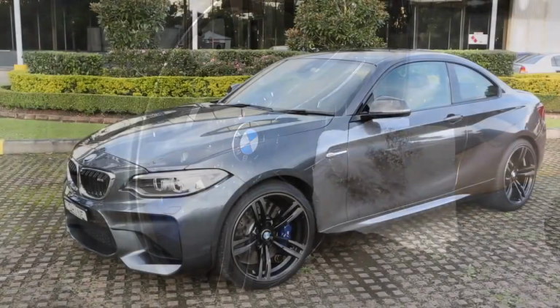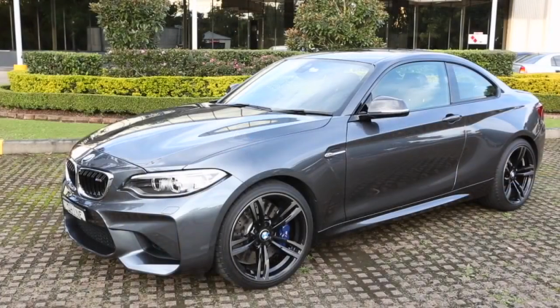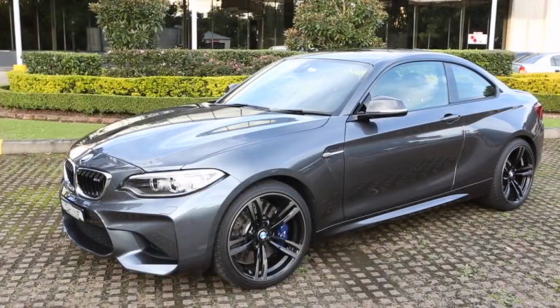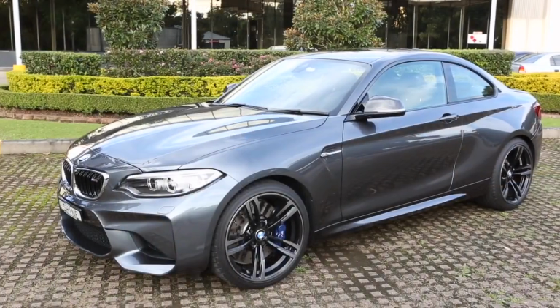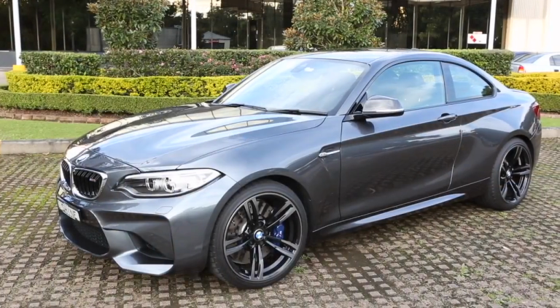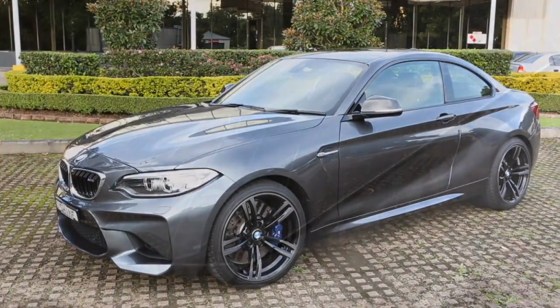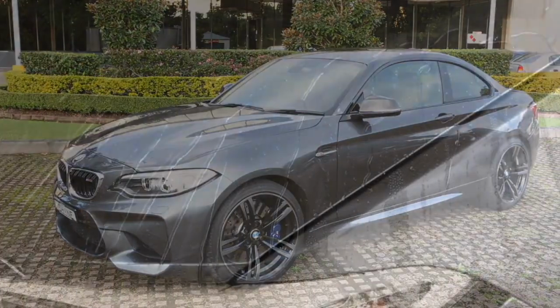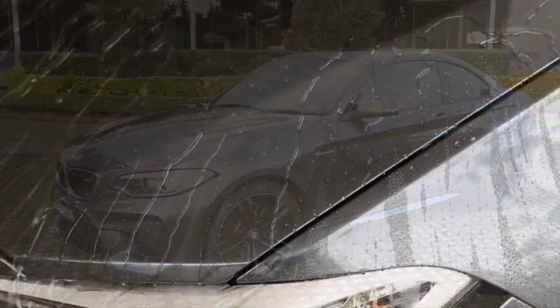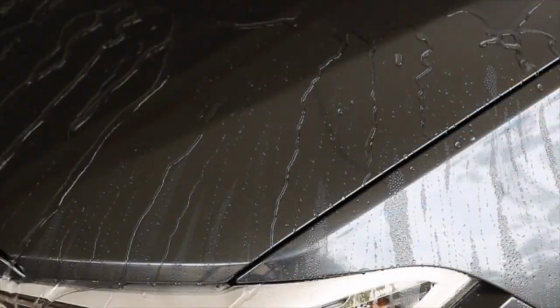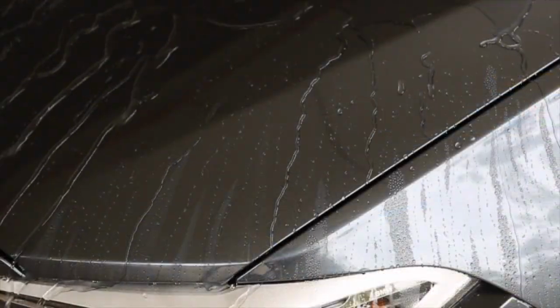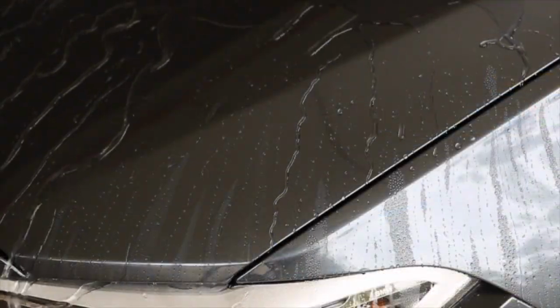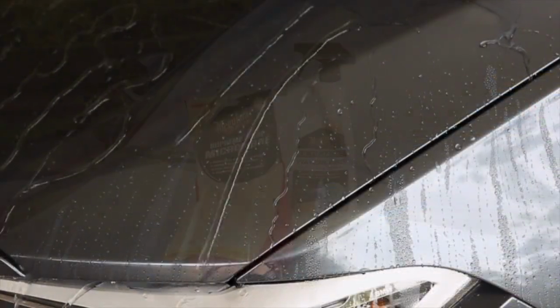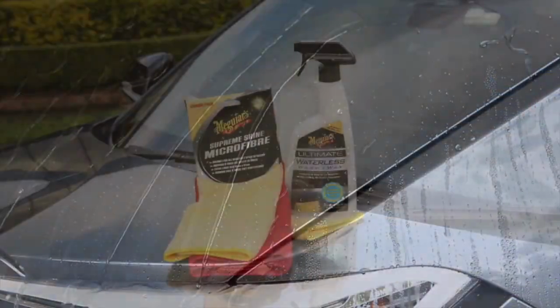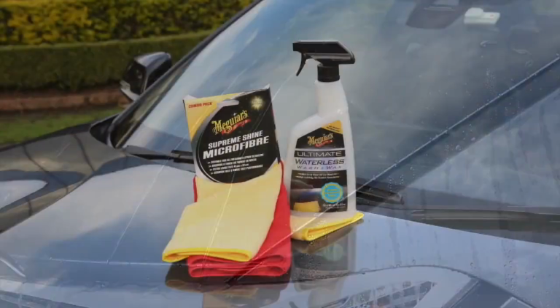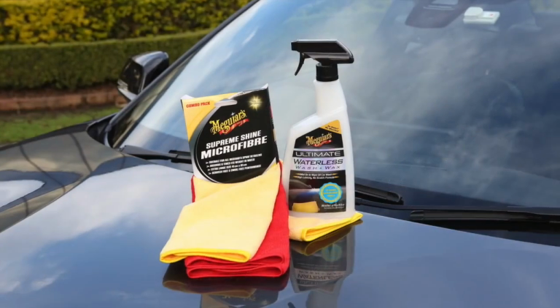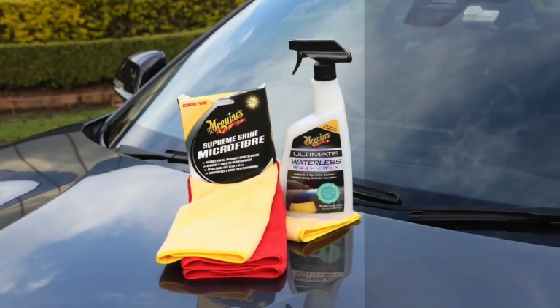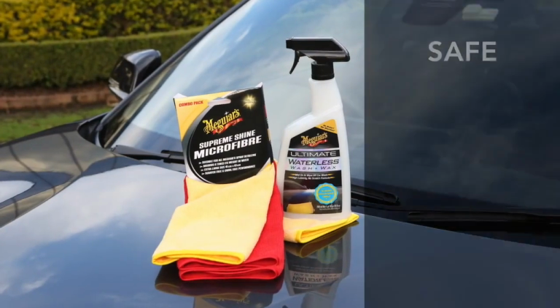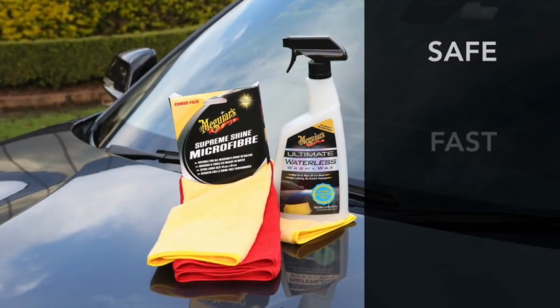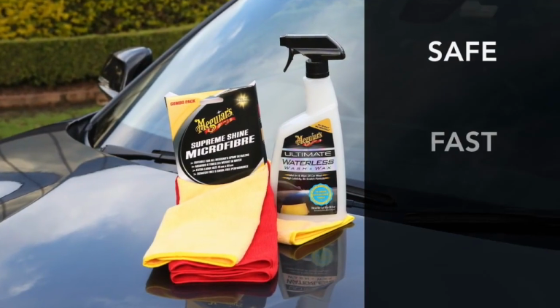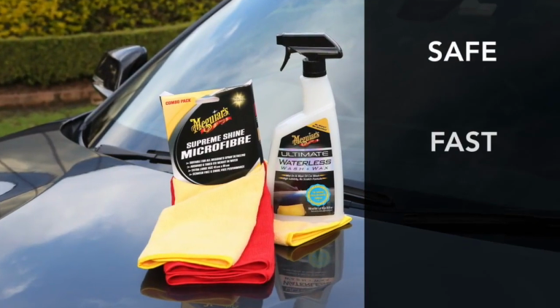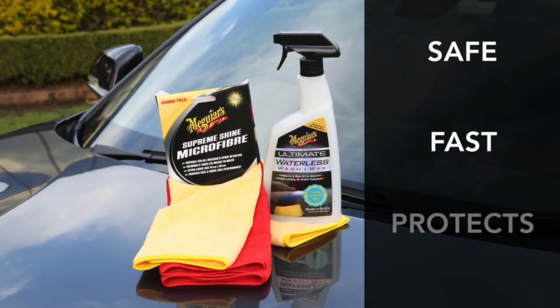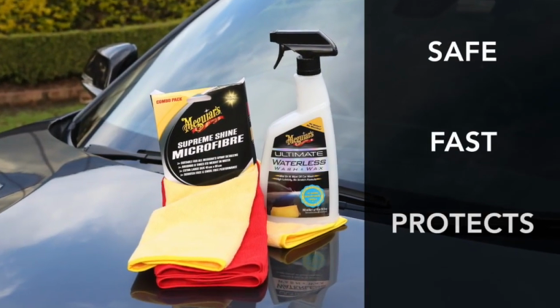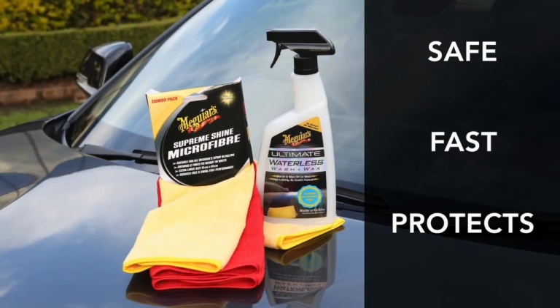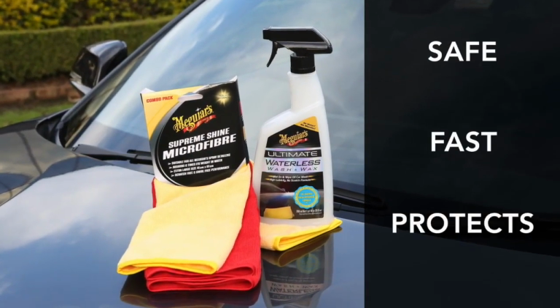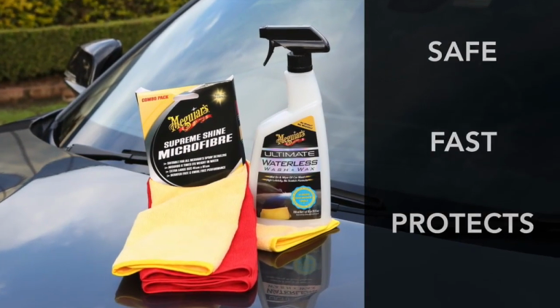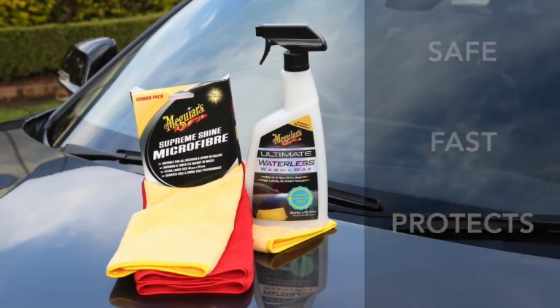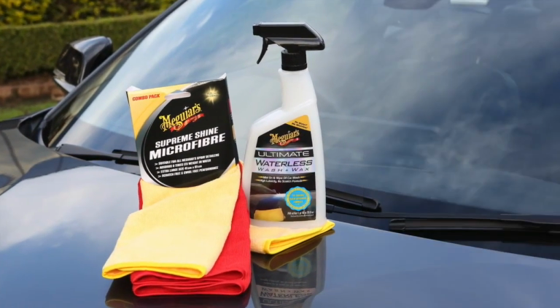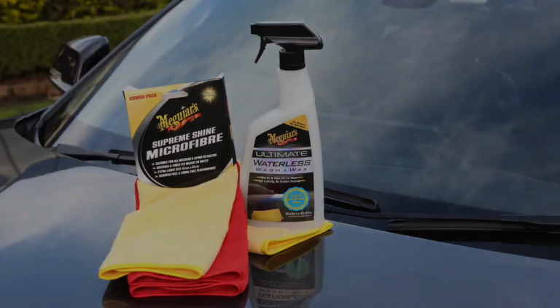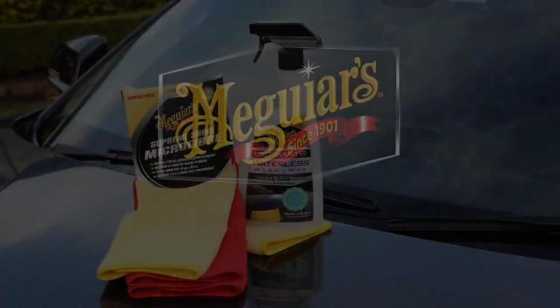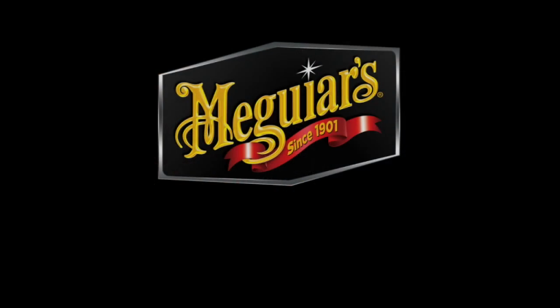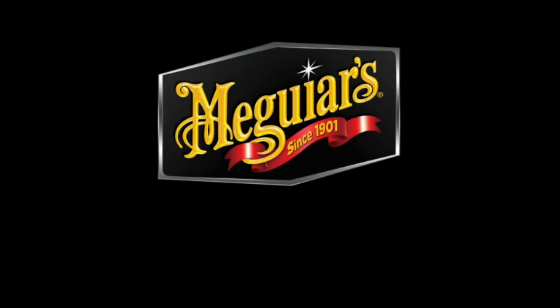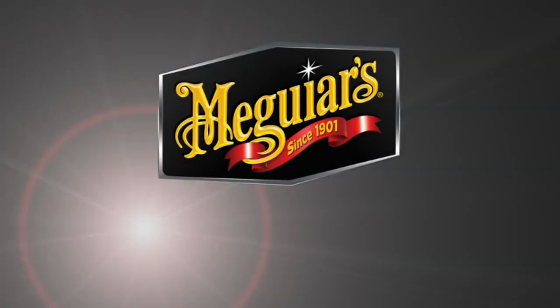There you have it — Meguiar's Ultimate Waterless Wash & Wax. It's safe, it's fast and adds protection. Meguiar's.